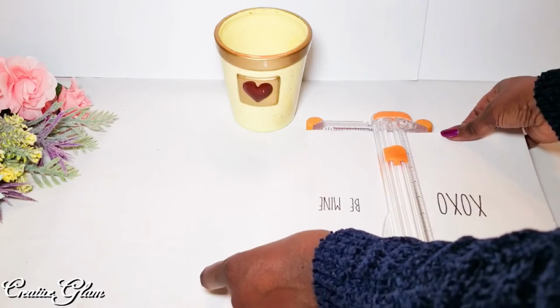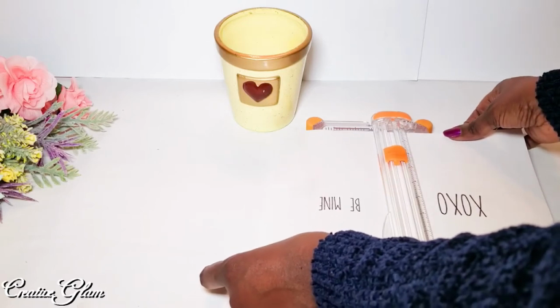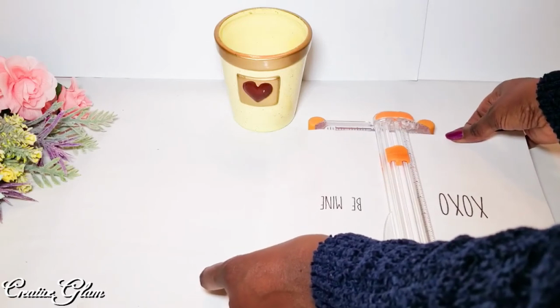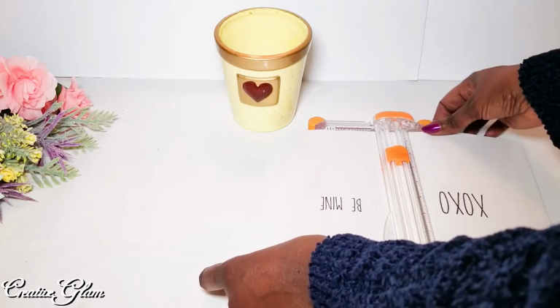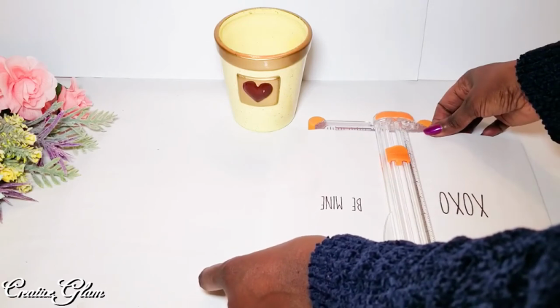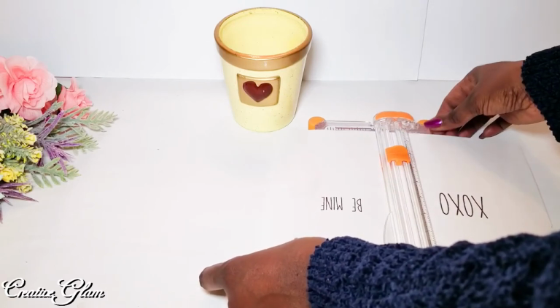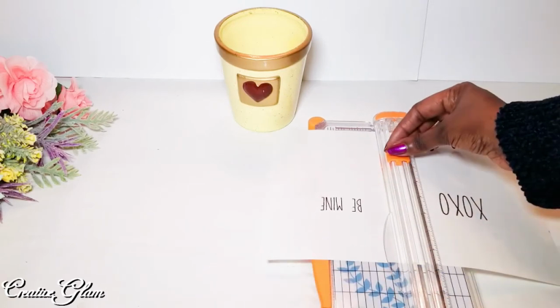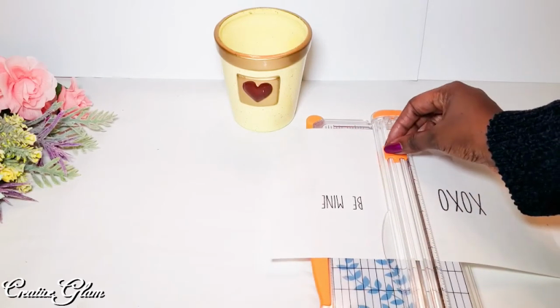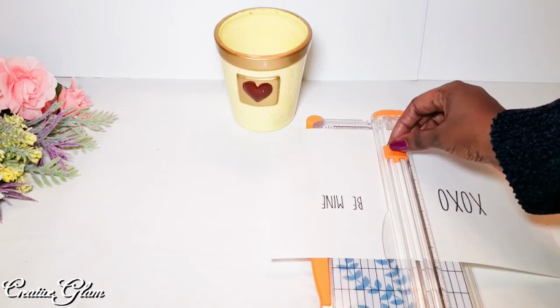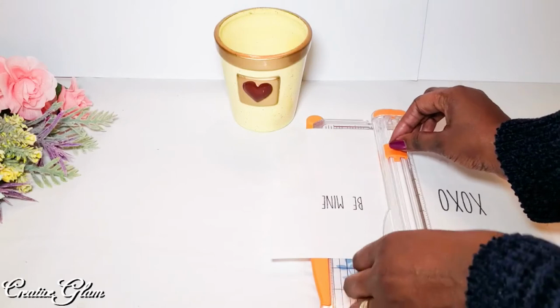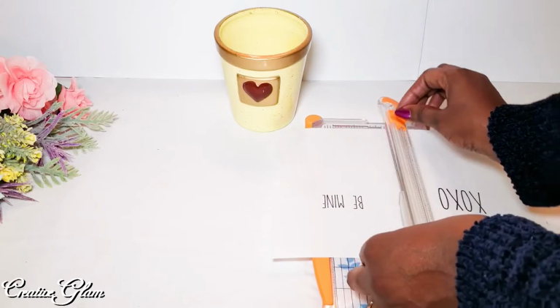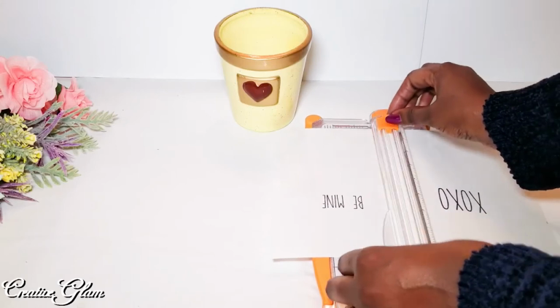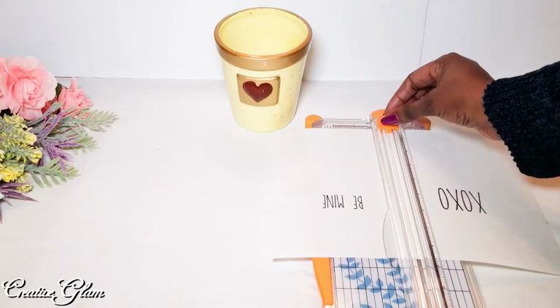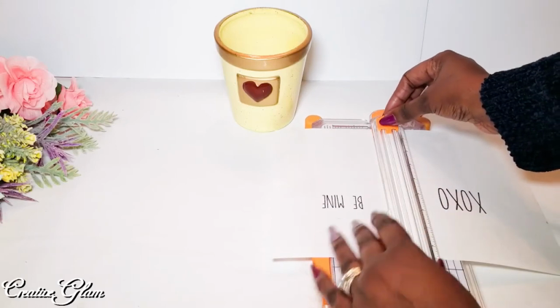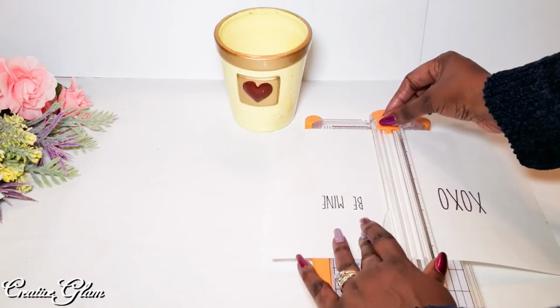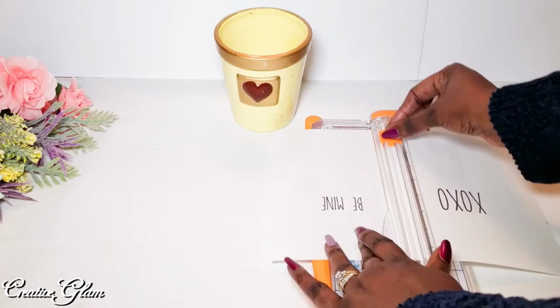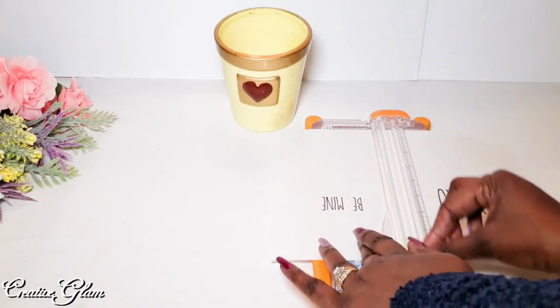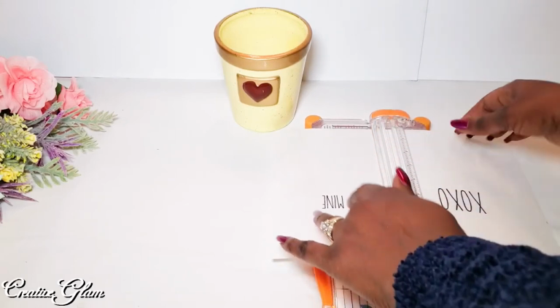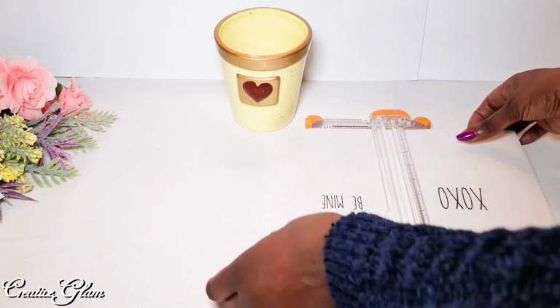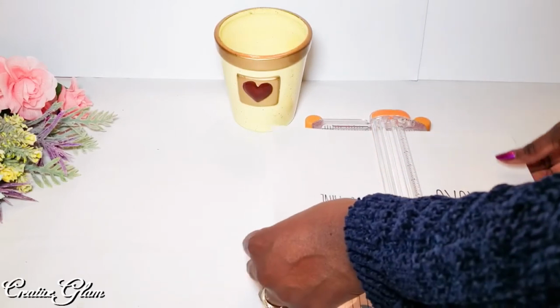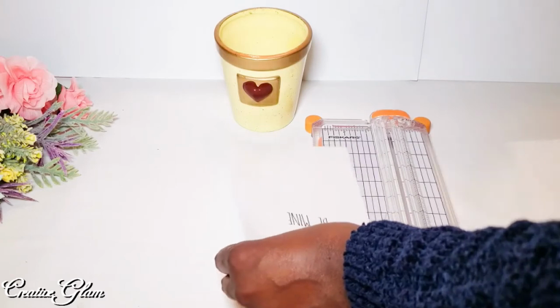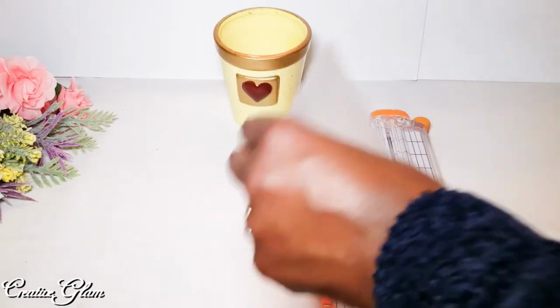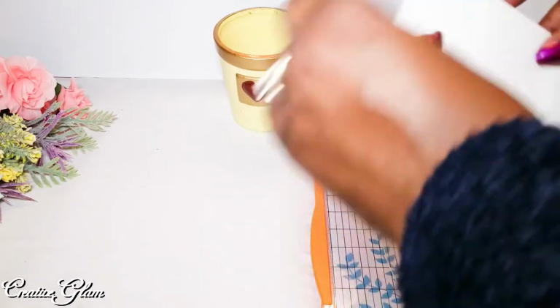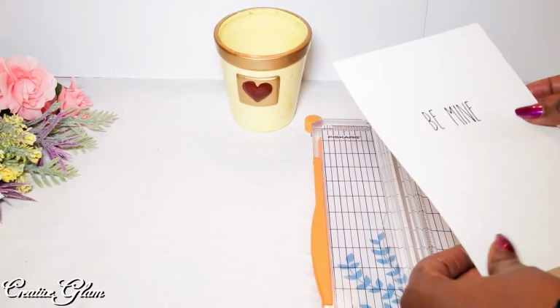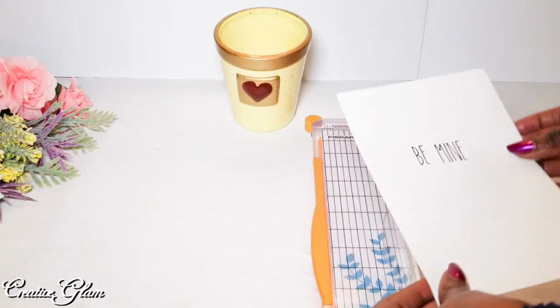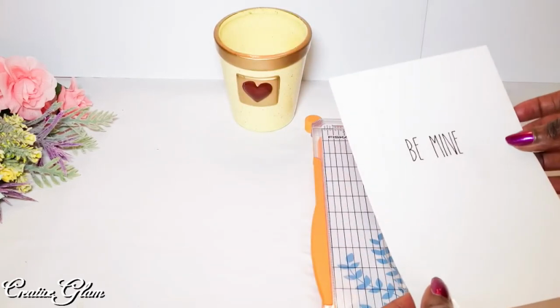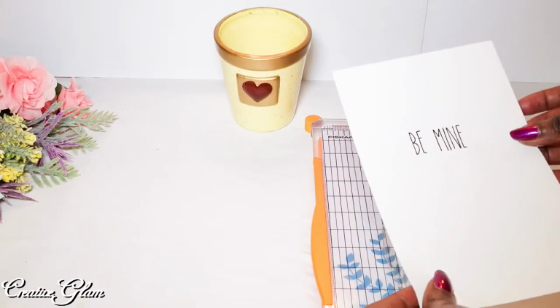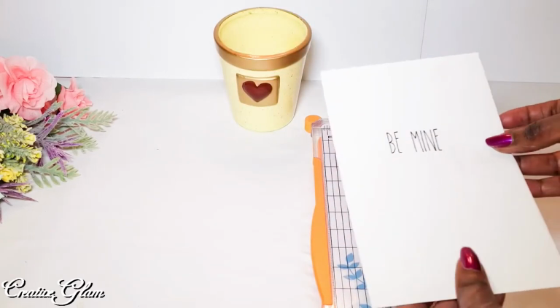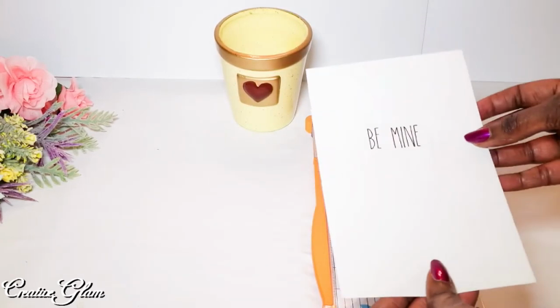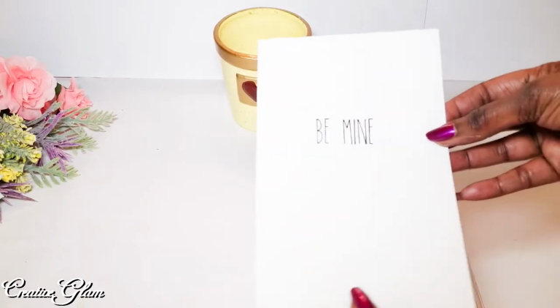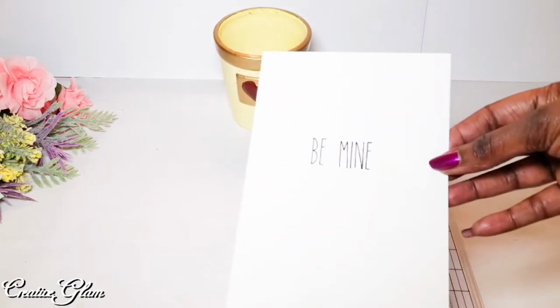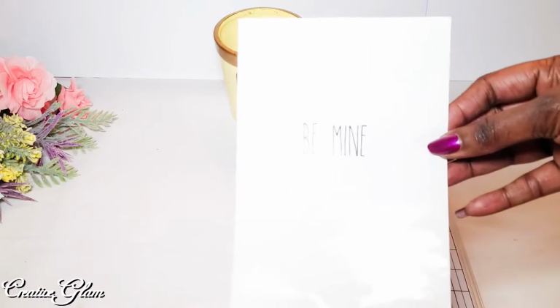Here on Creative Glam, I love to share videos on how I DIY beautiful and functional decor in and around my home while on a budget, as well as the creation of greeting cards, travel, and meal prep too.